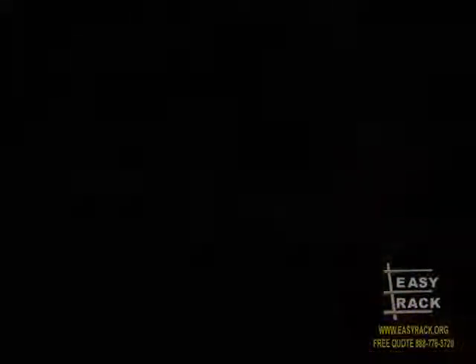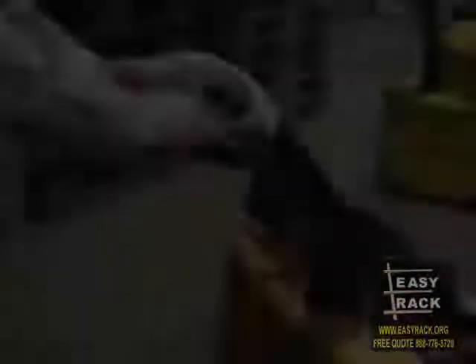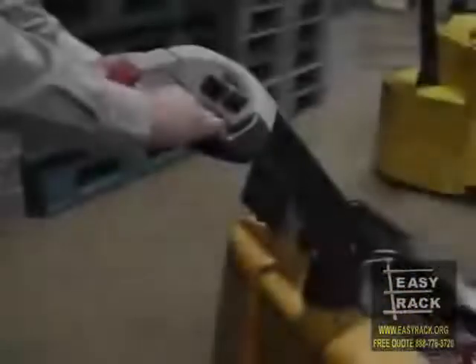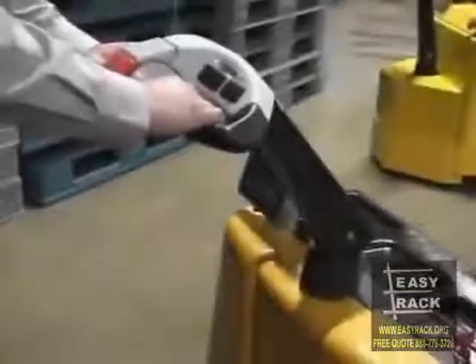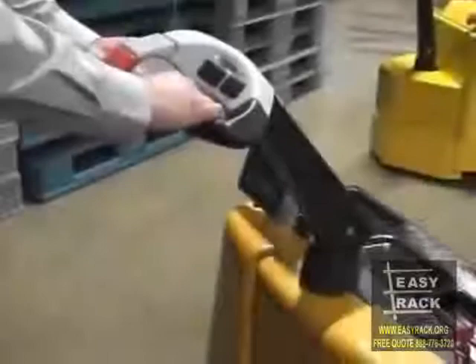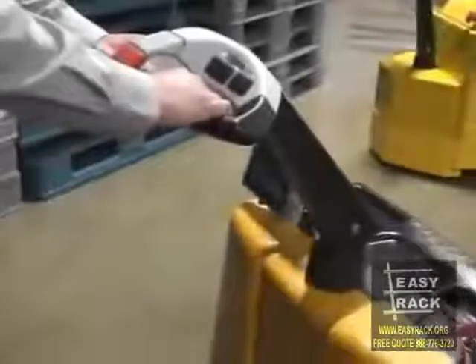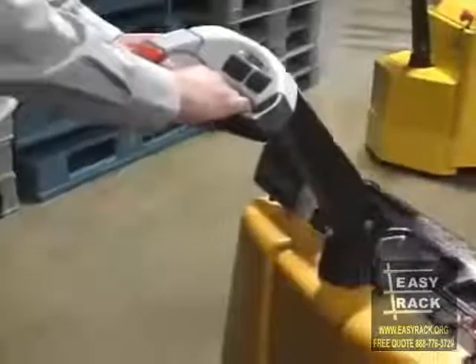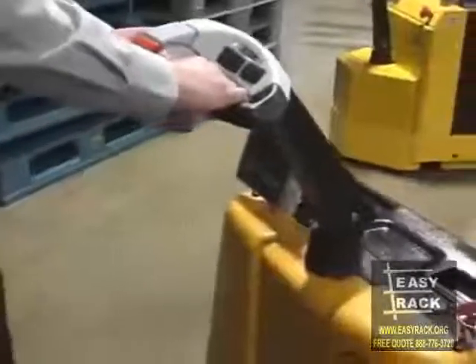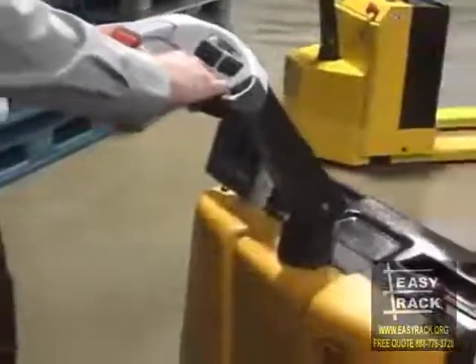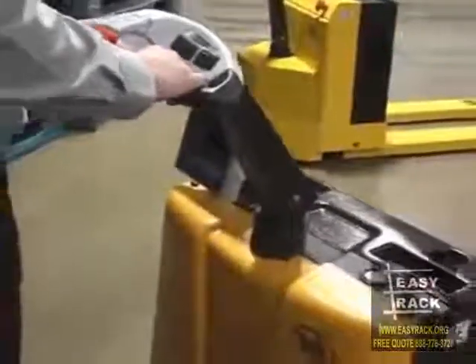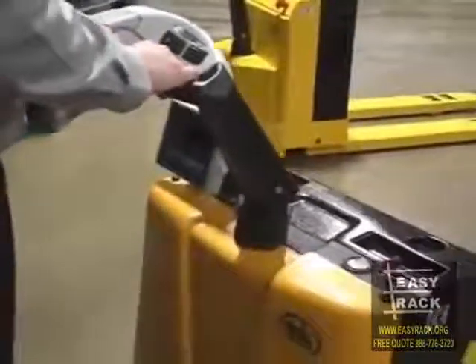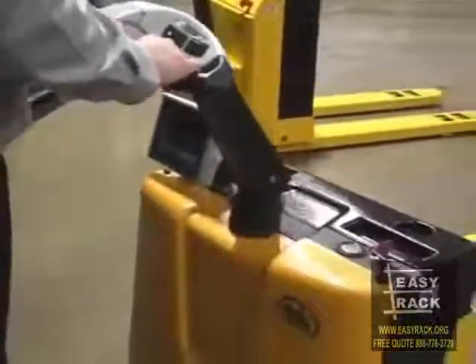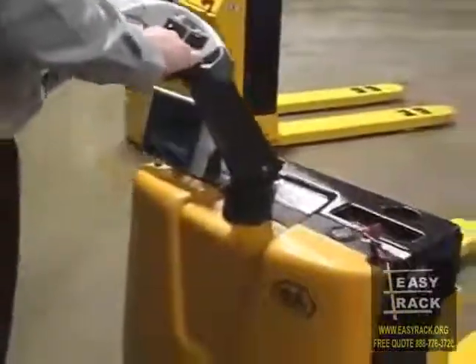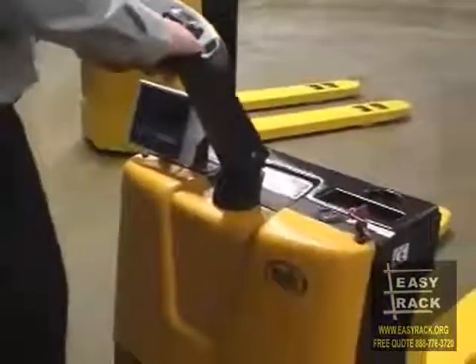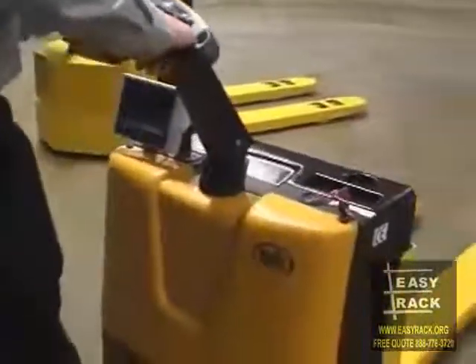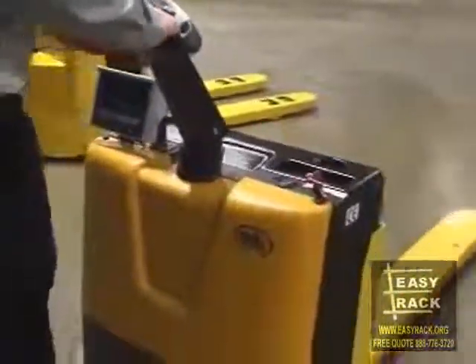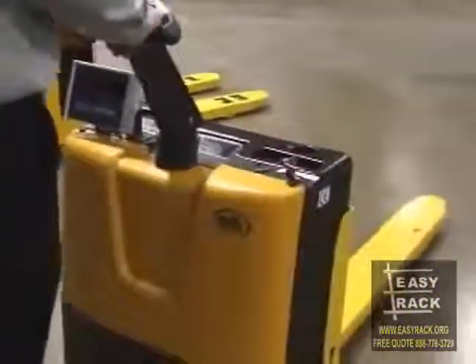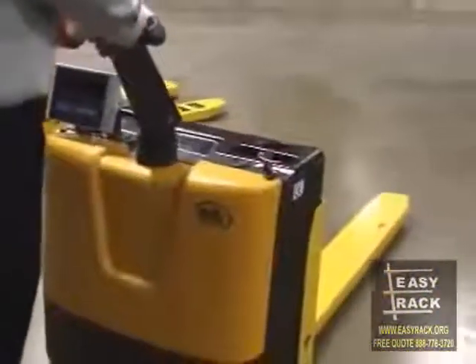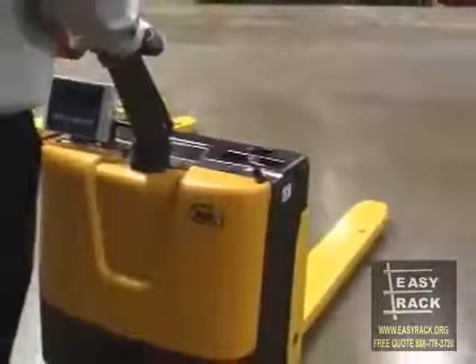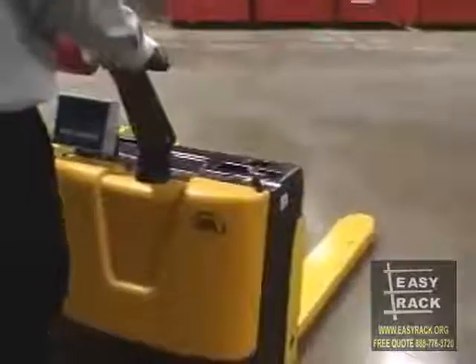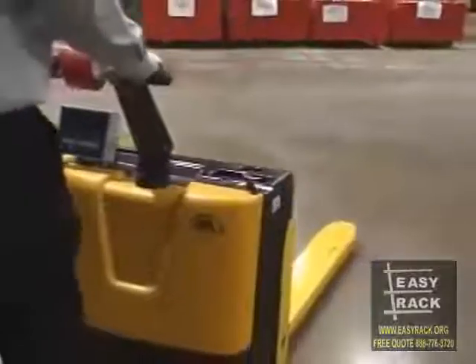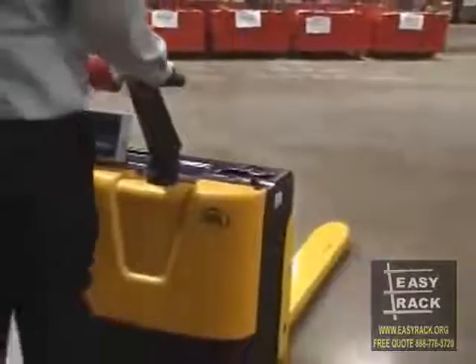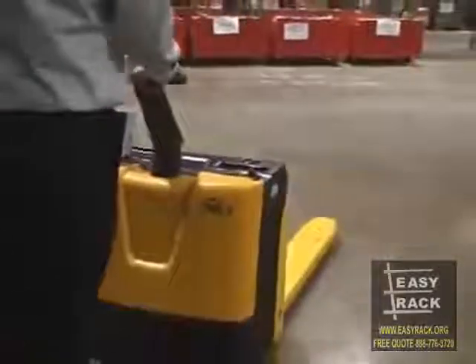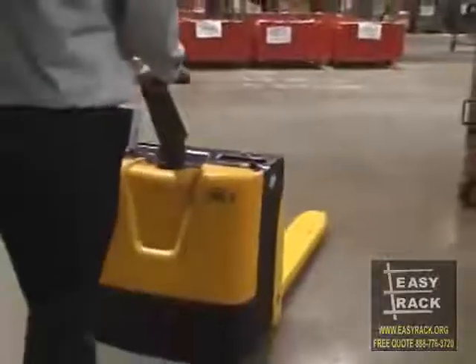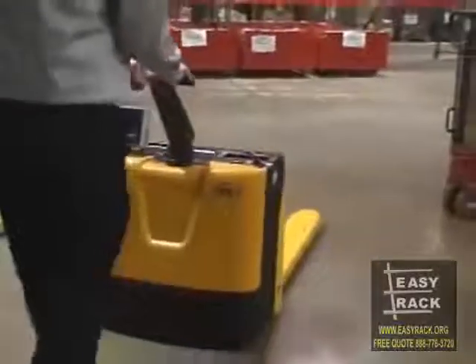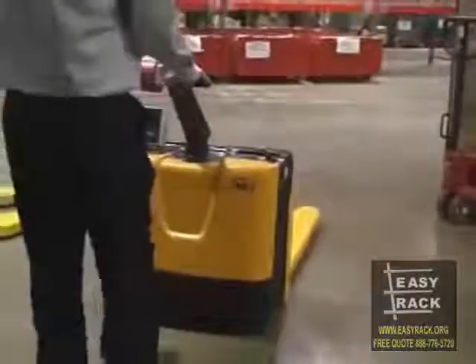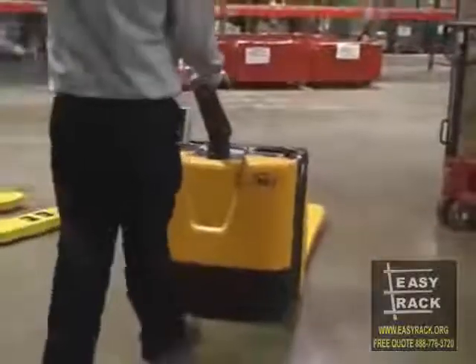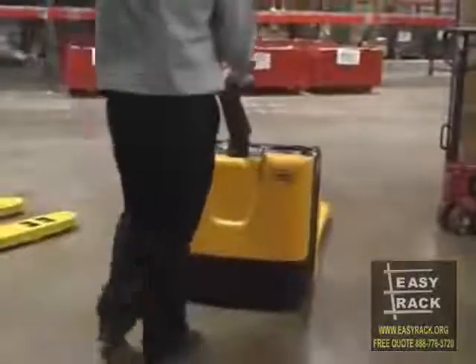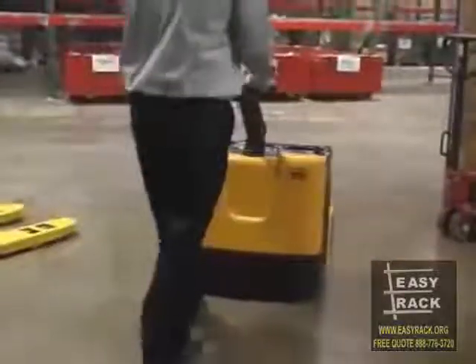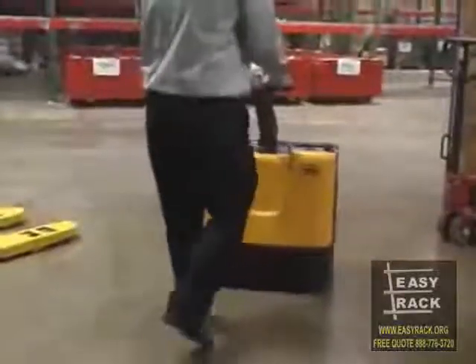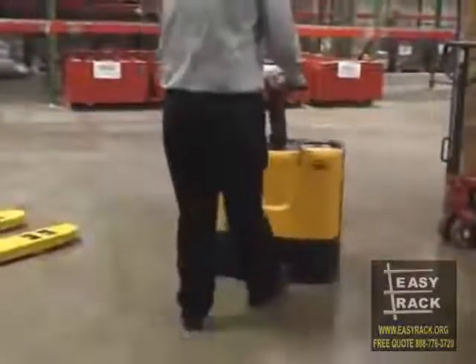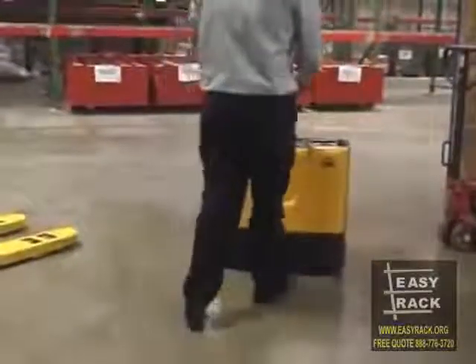The unit shown here features a 3,000 pound capacity with forks measuring 25 inches wide by 48 inches long. A 4,500 pound capacity unit is also available.